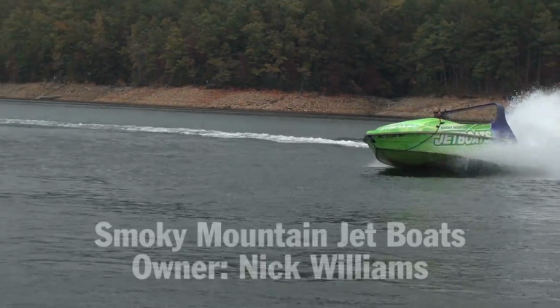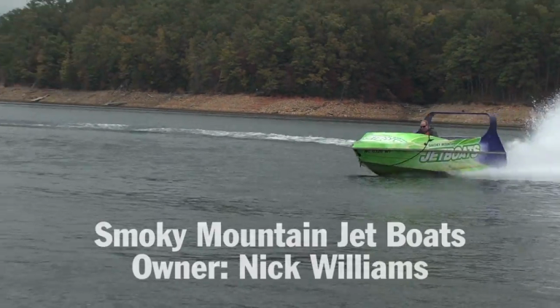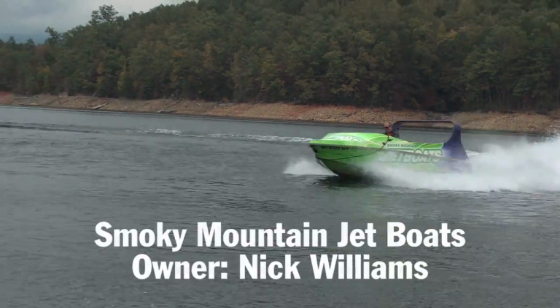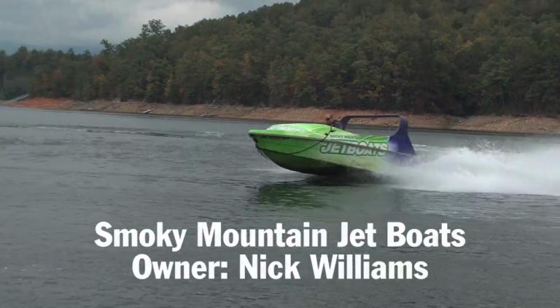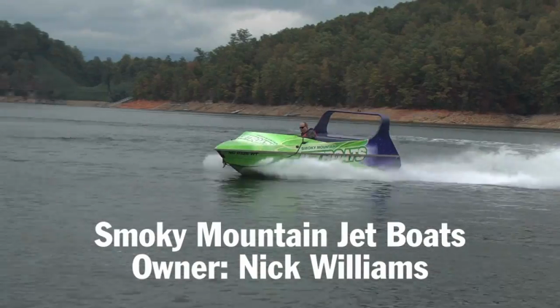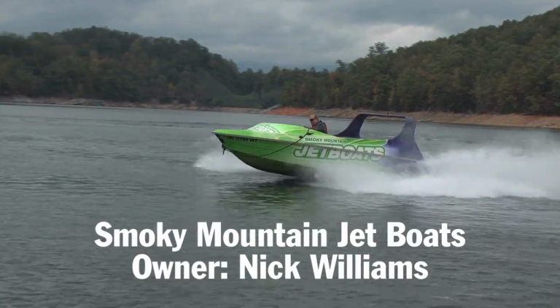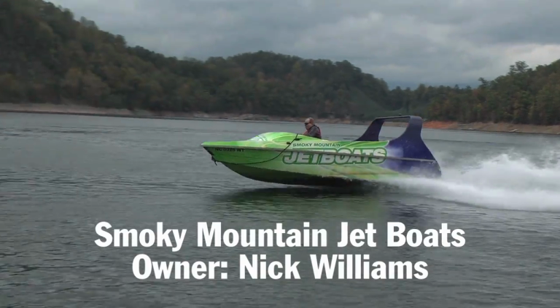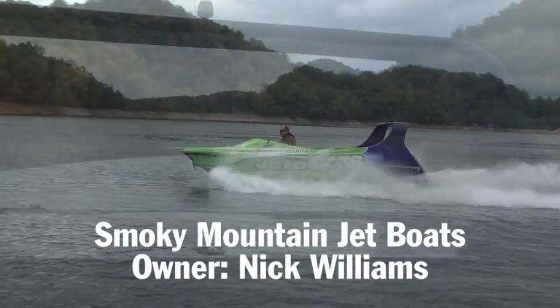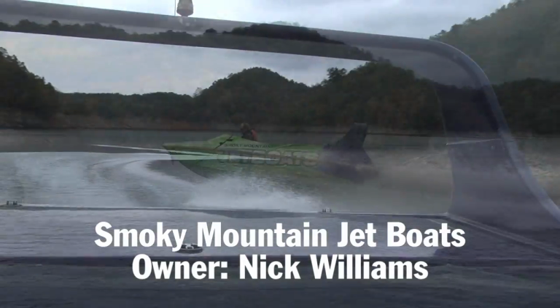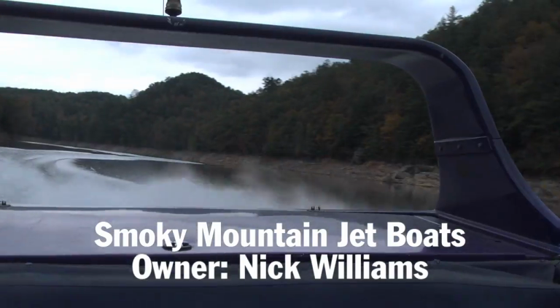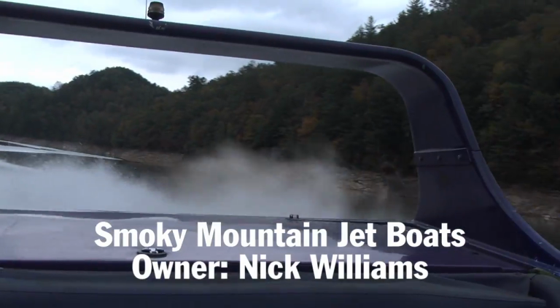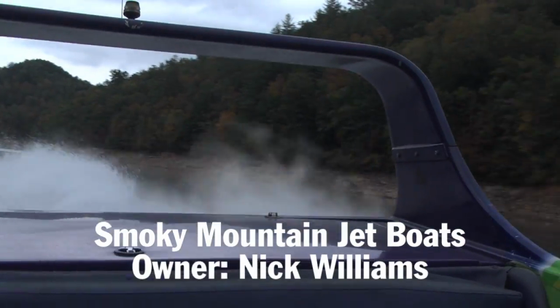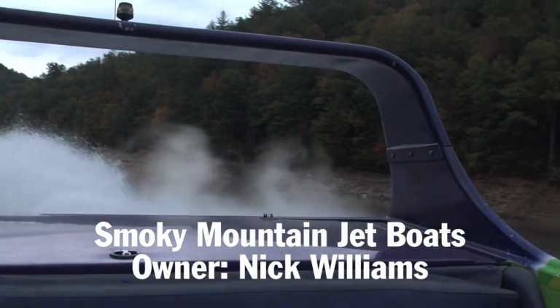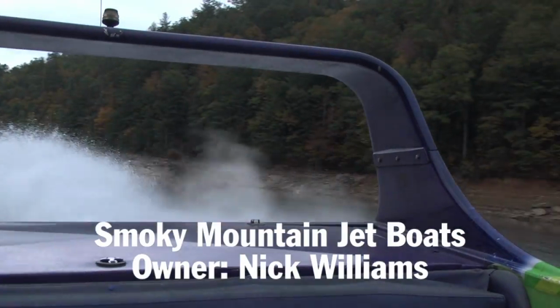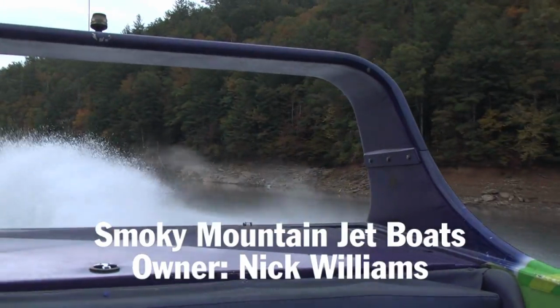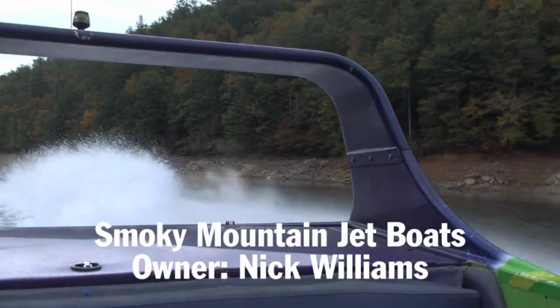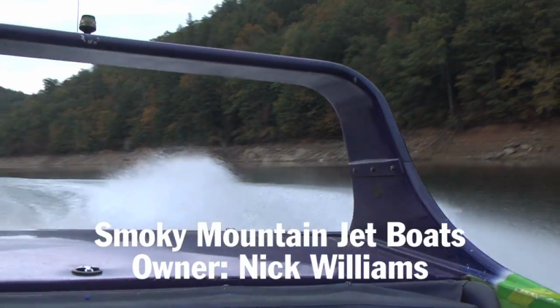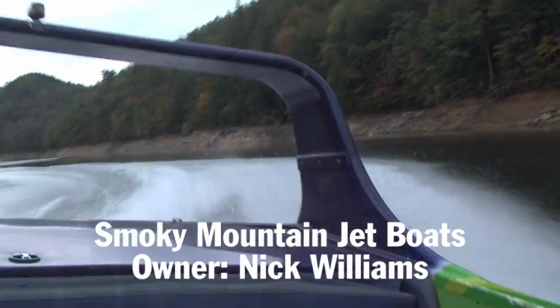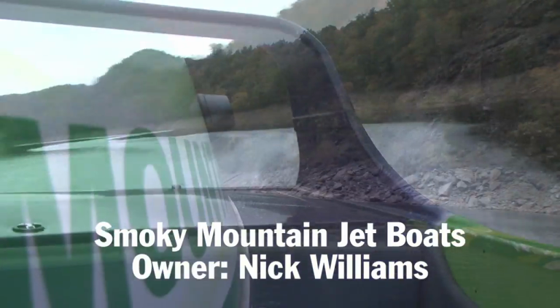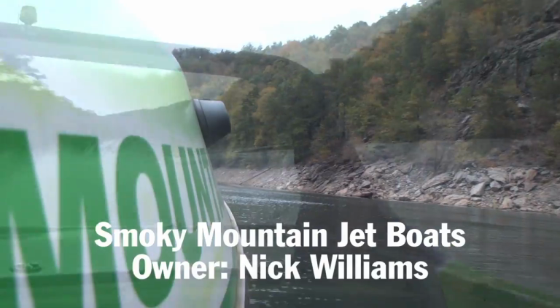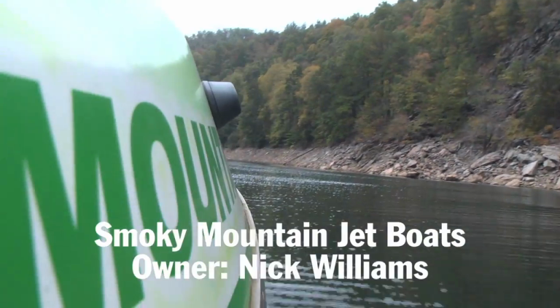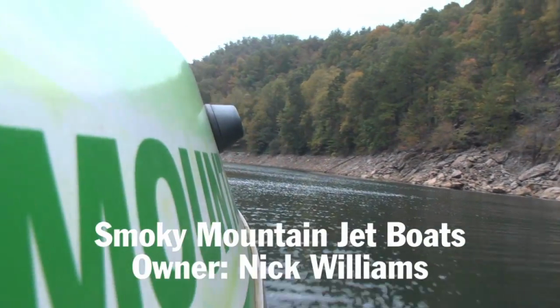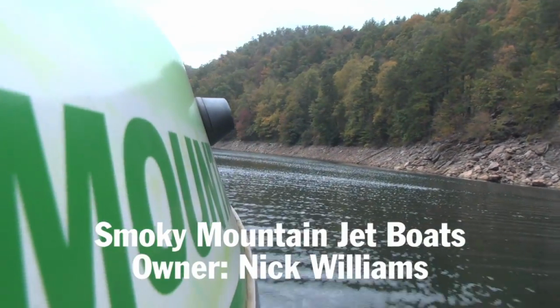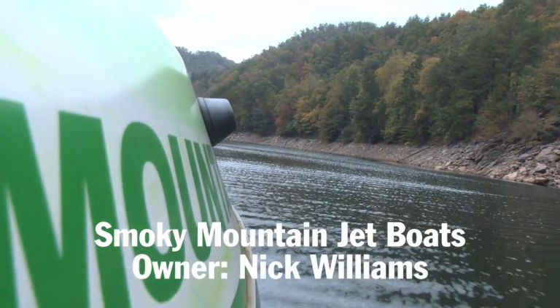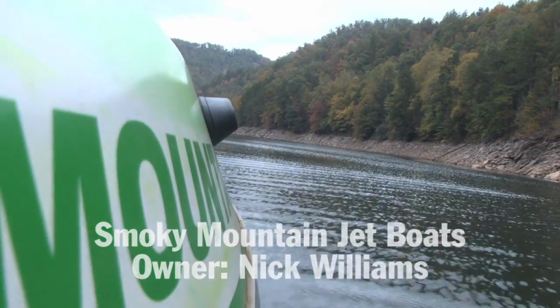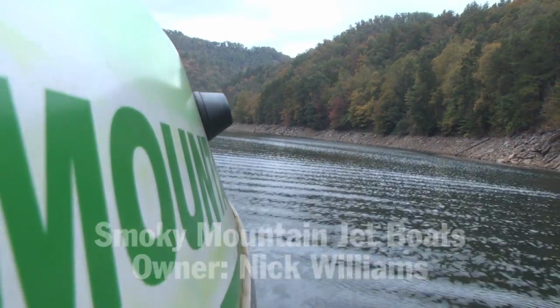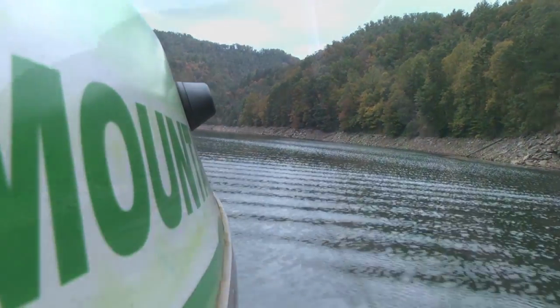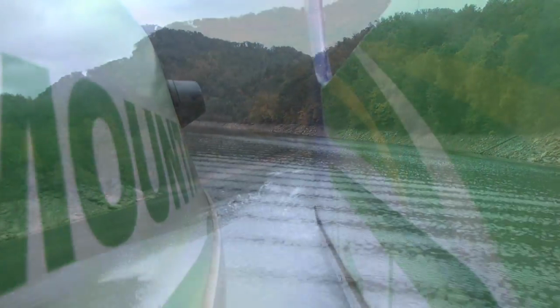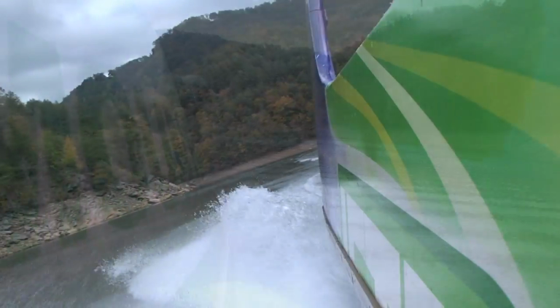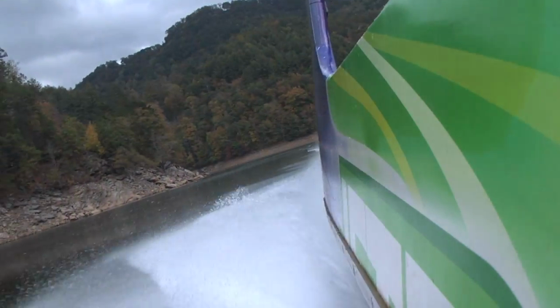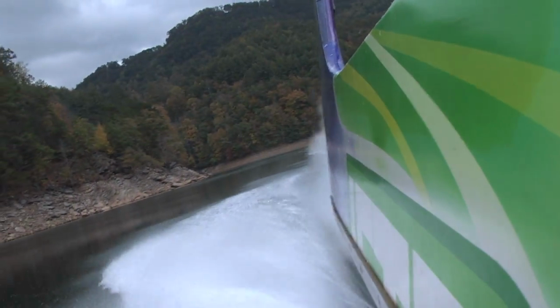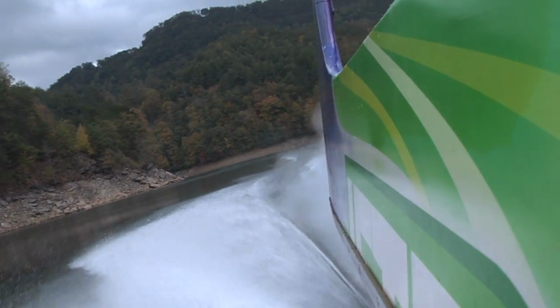These boats have a relatively flat bottom and will travel in less than four inches of water. Our bread and butter is that we take people for a thrill ride in which the boat will do a spin within its own length.